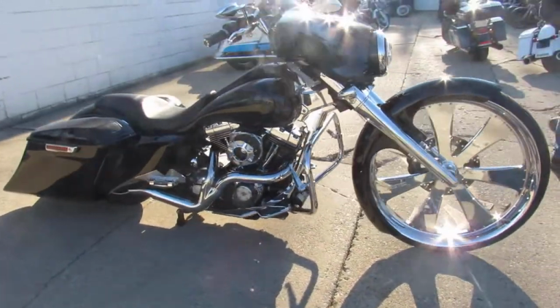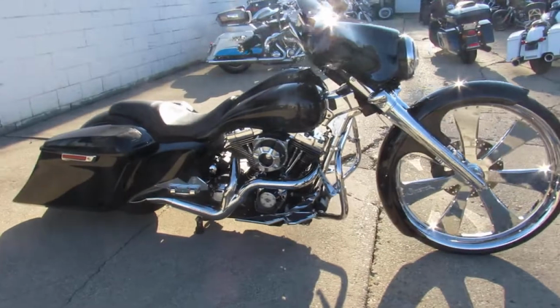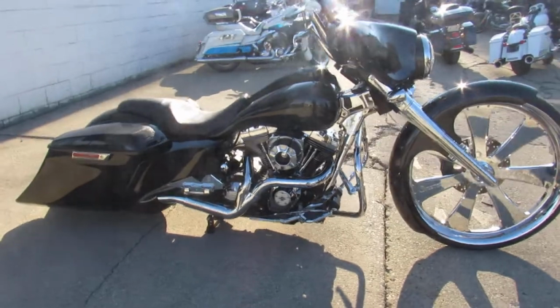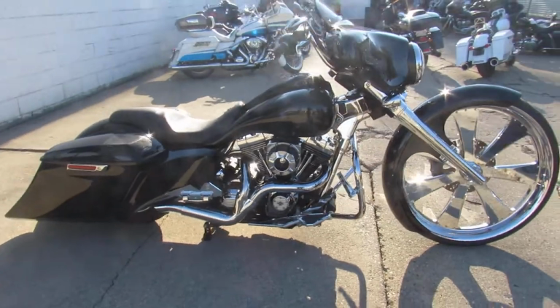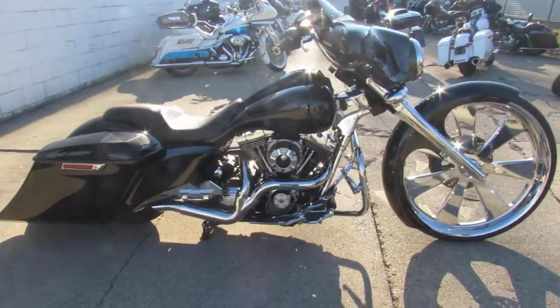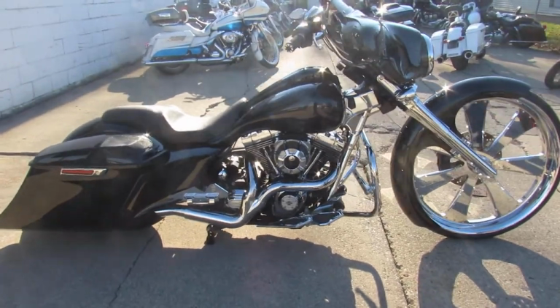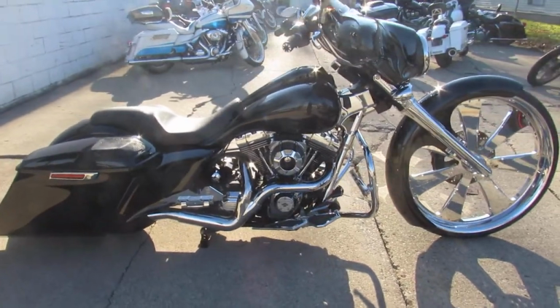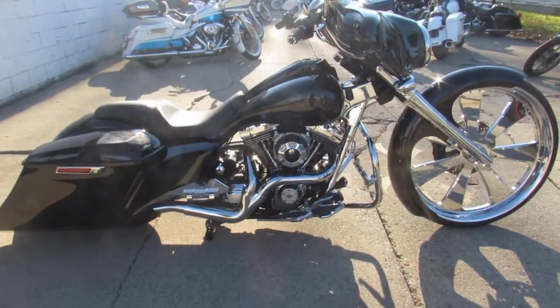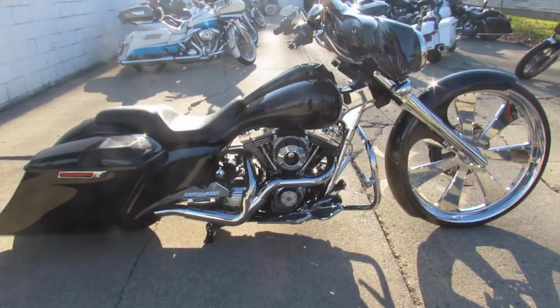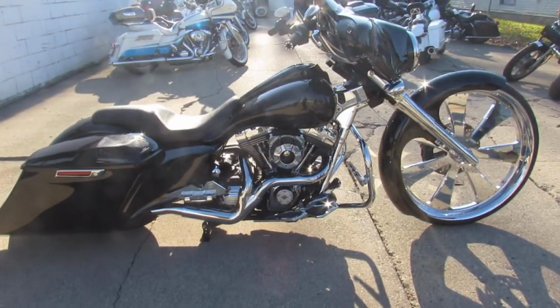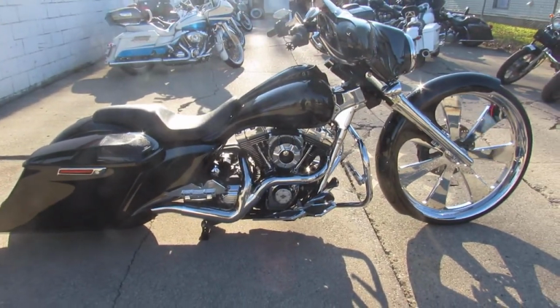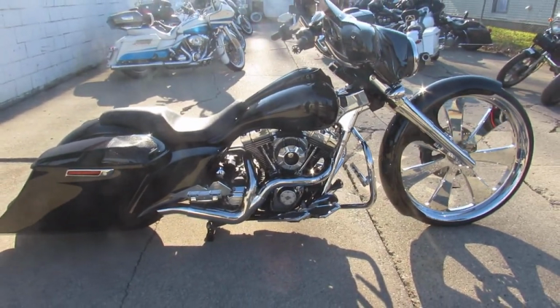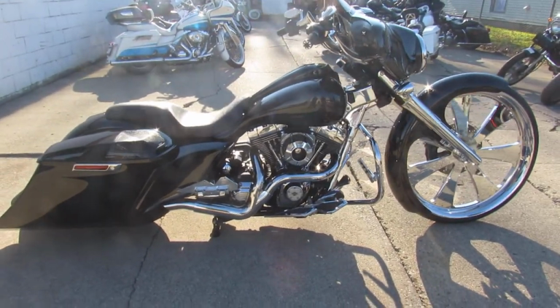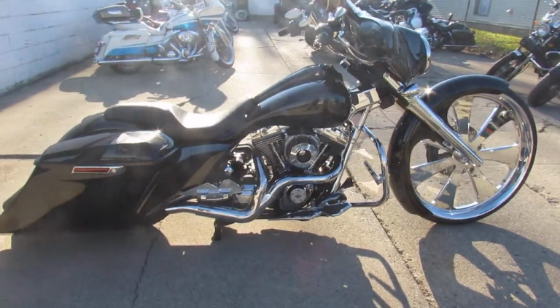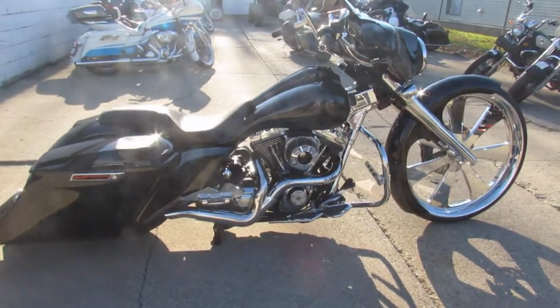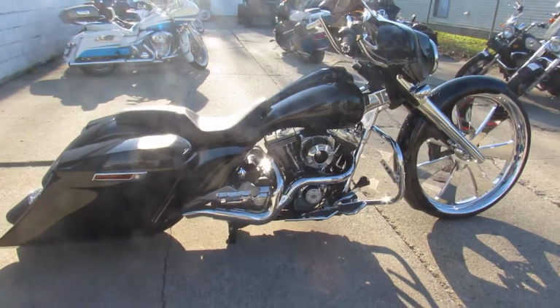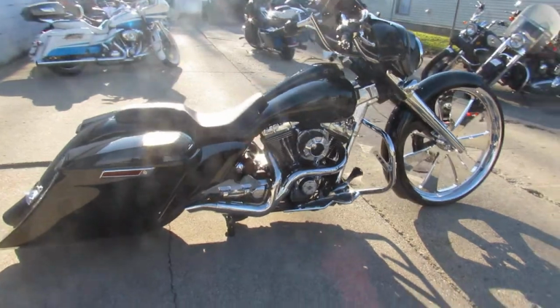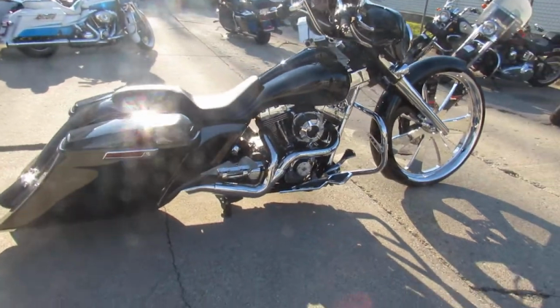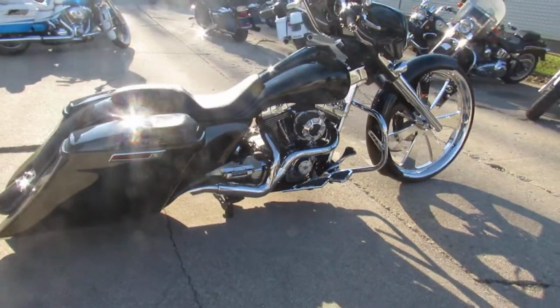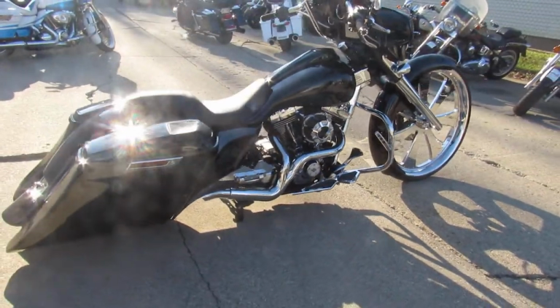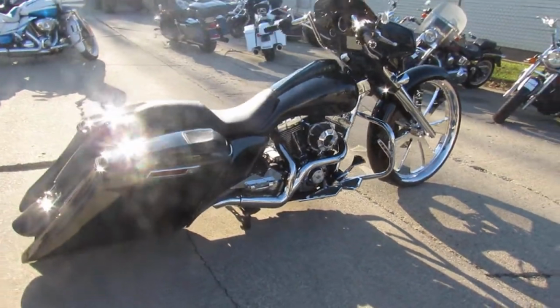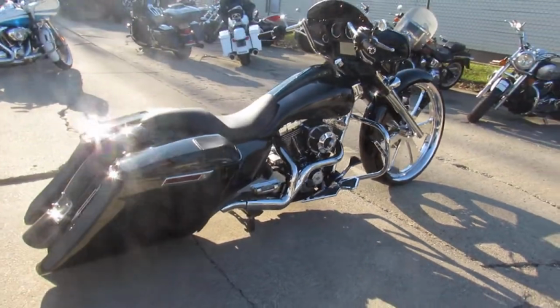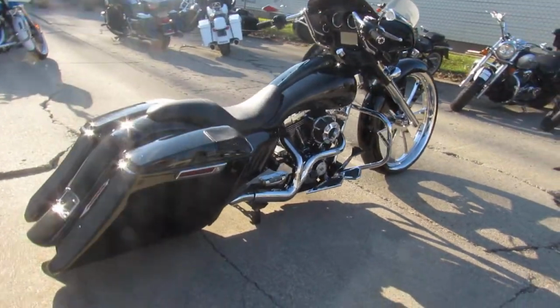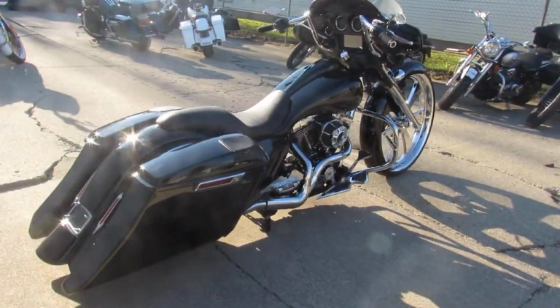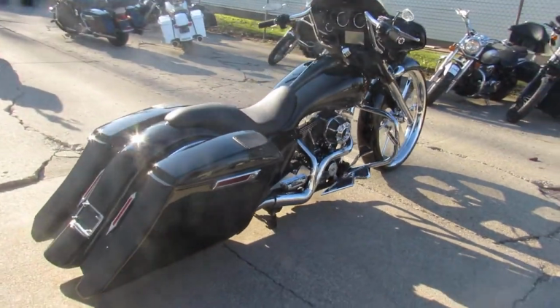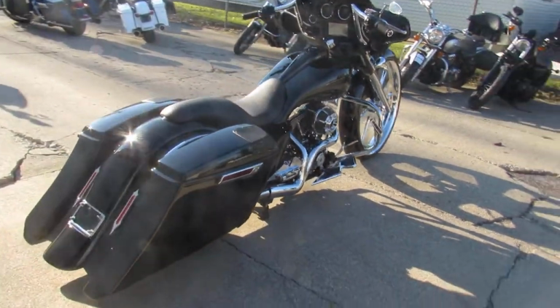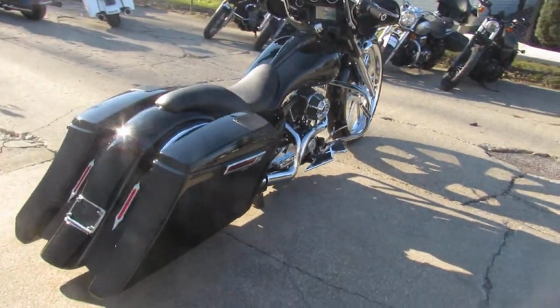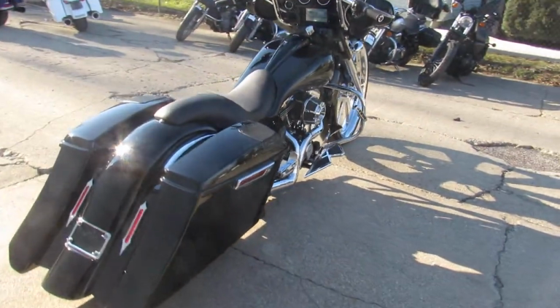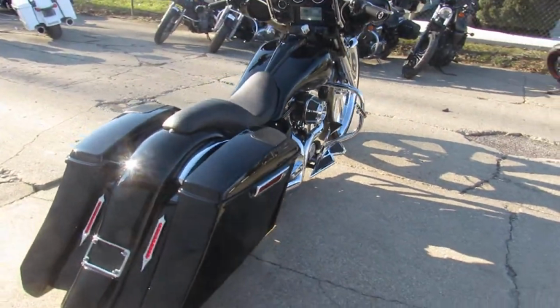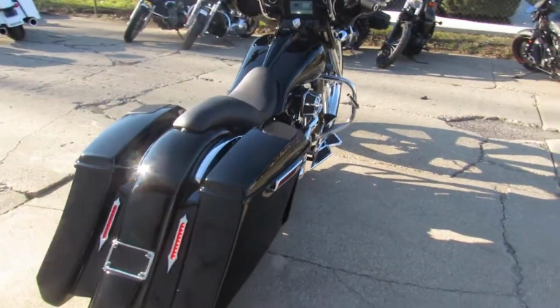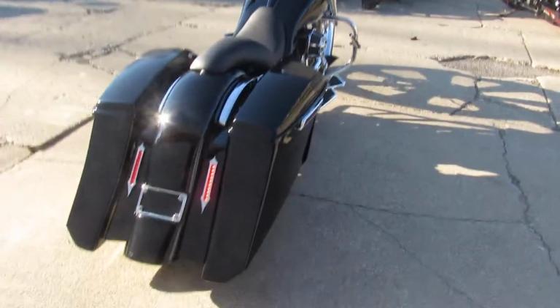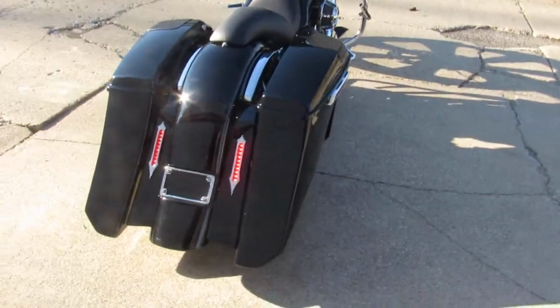All right guys, here it is — Approval Powersports big wheel bagger for sale. 30 inch chrome Sinister wheel, all the cool parts on this 2013 Street Glide.